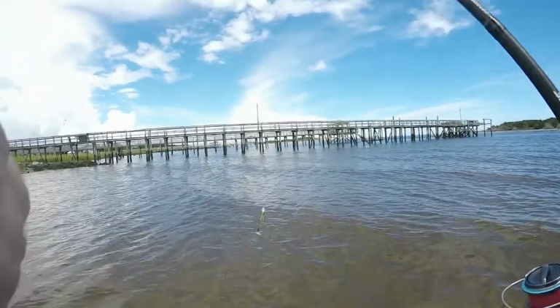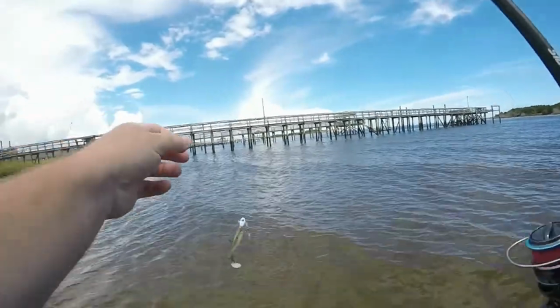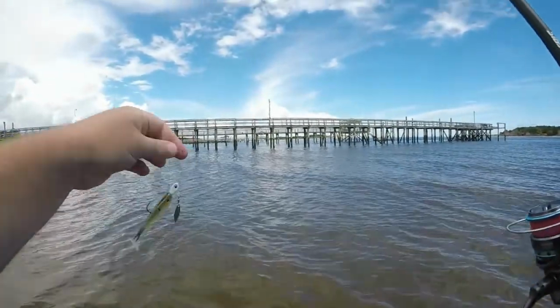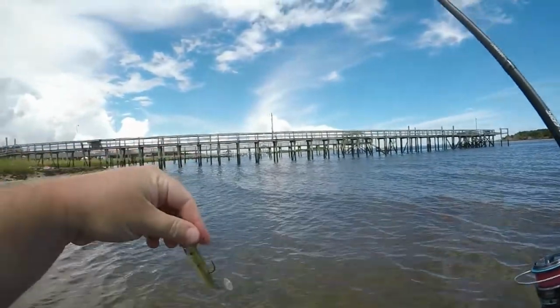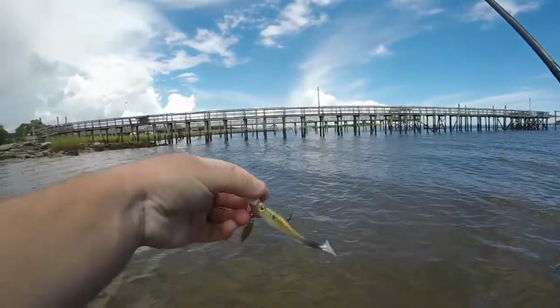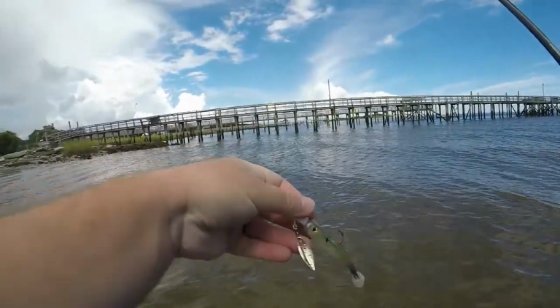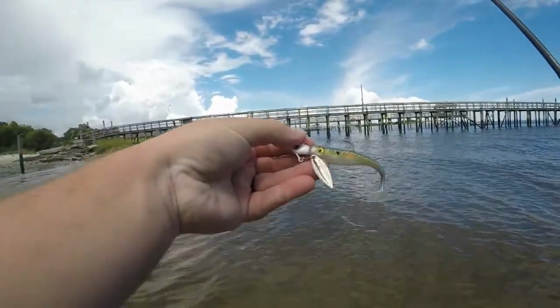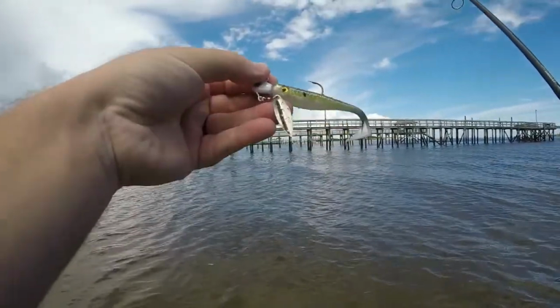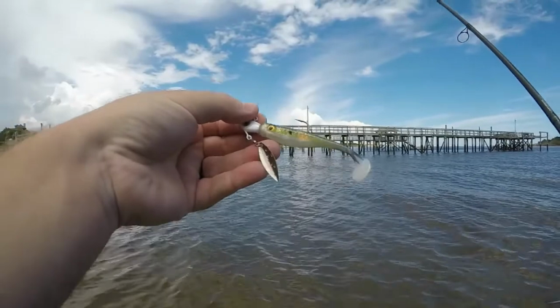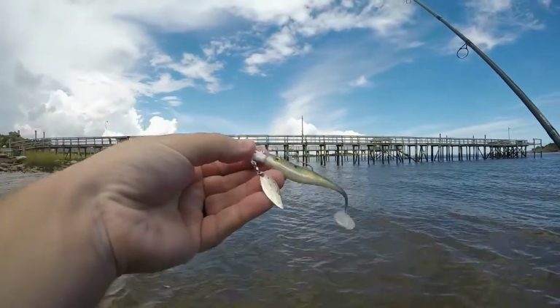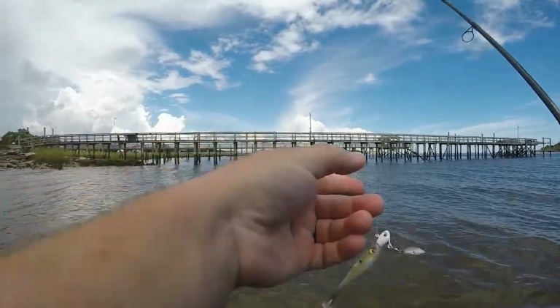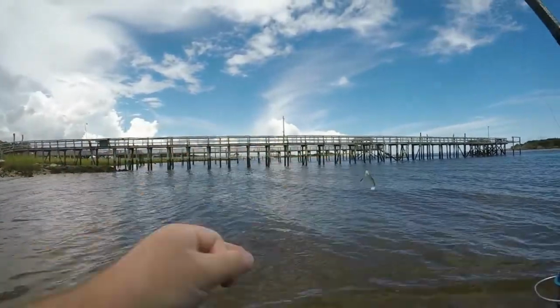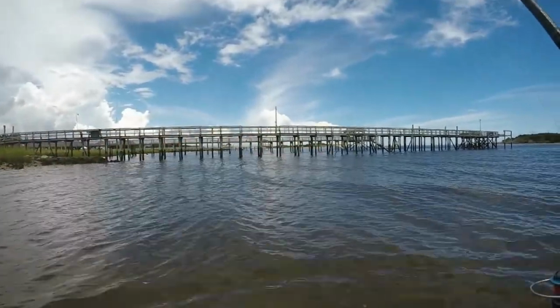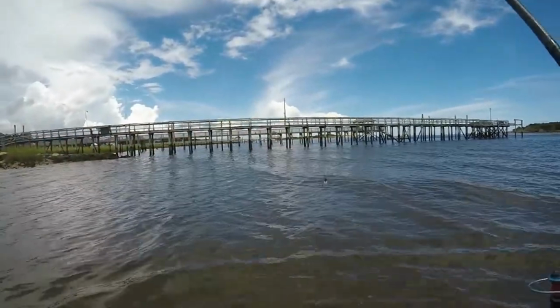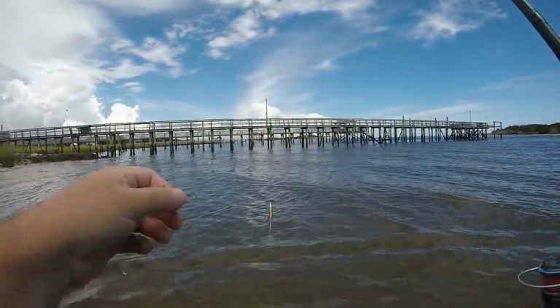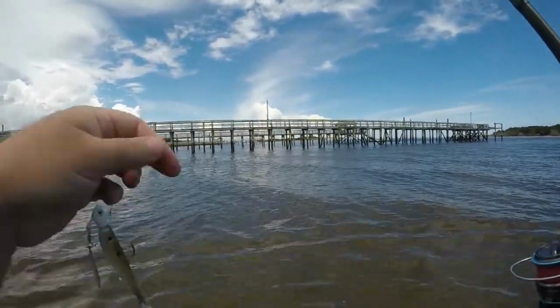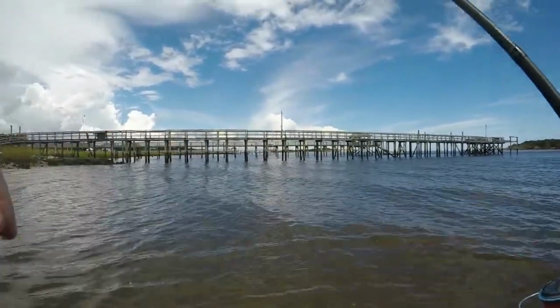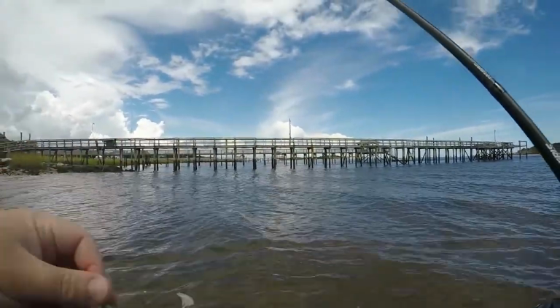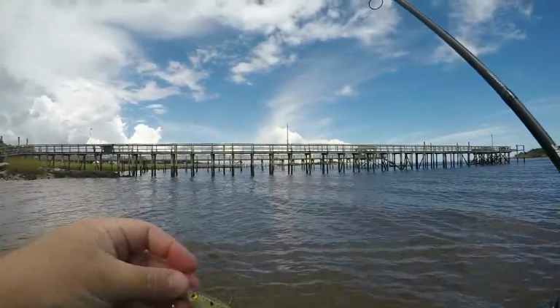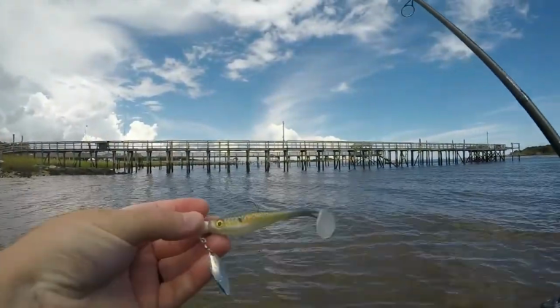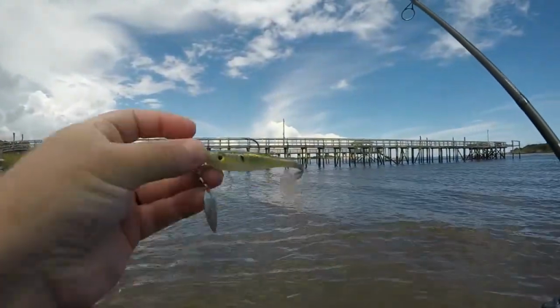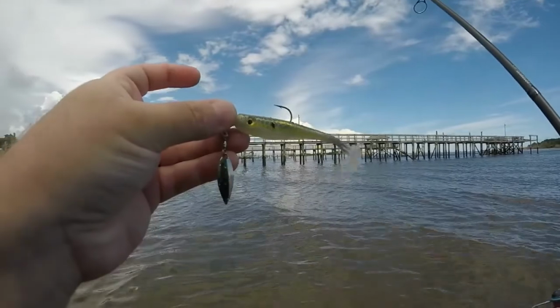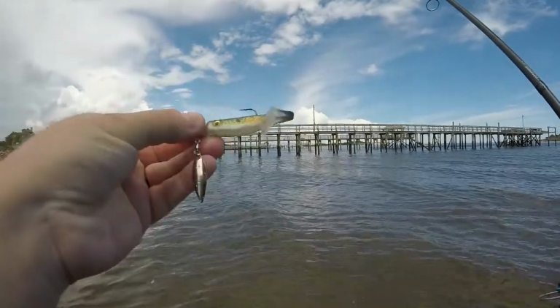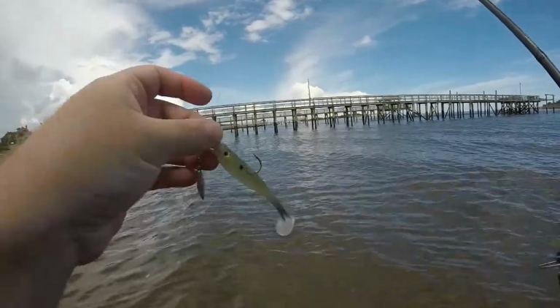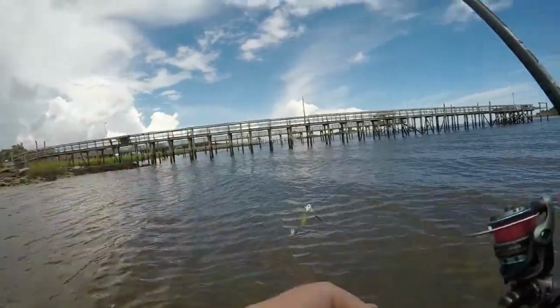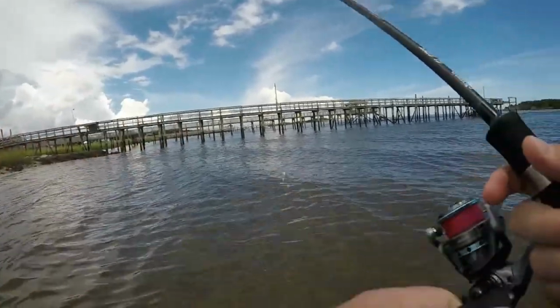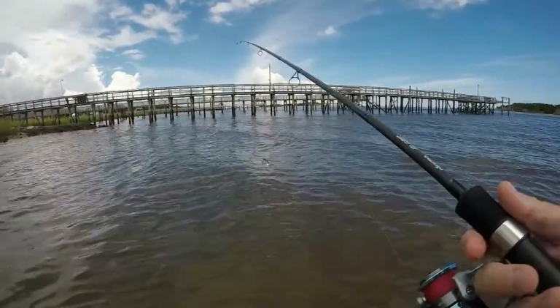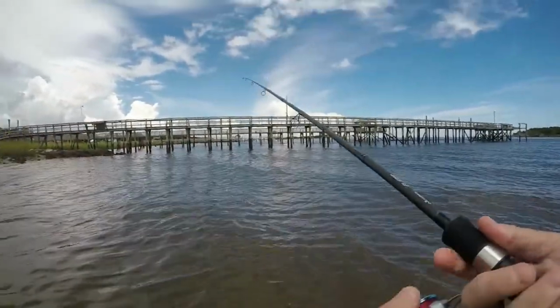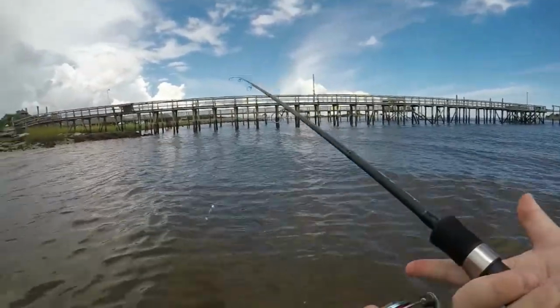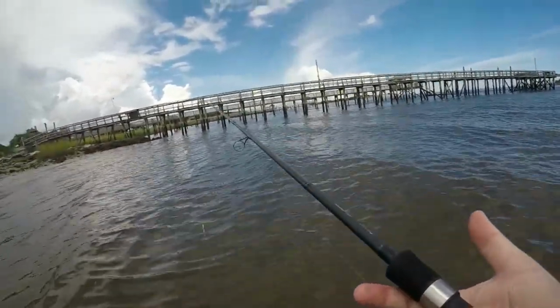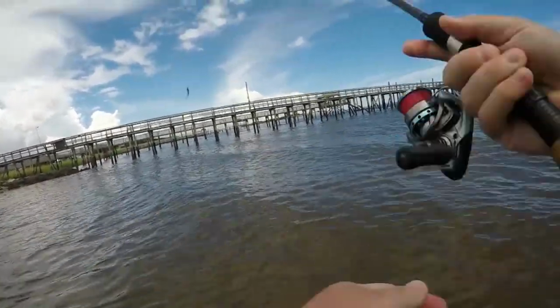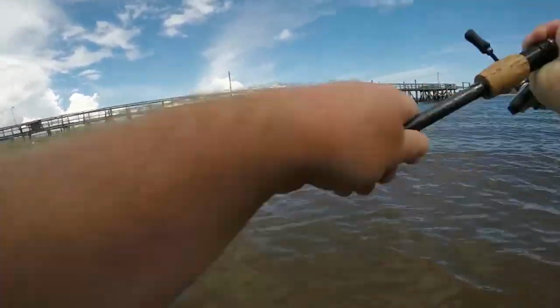I switched over to an underspin — it's actually a freshwater underspin, but I don't have any saltwater ones — and then a suicide shad. Let's see how it works.